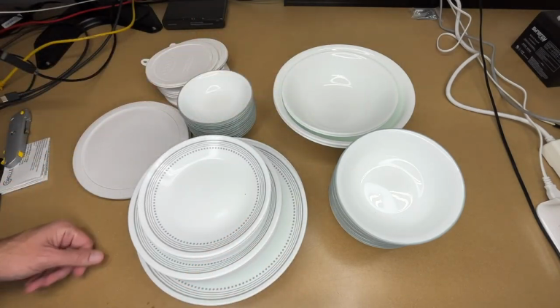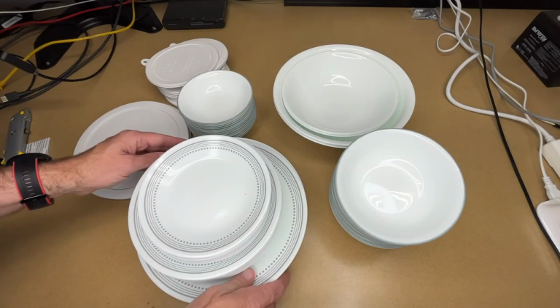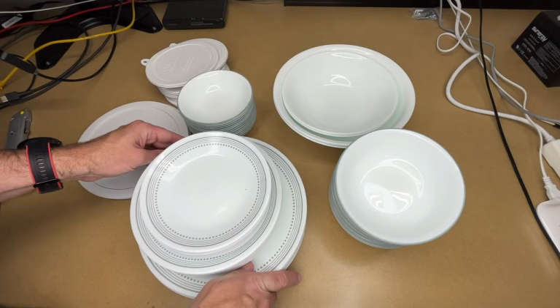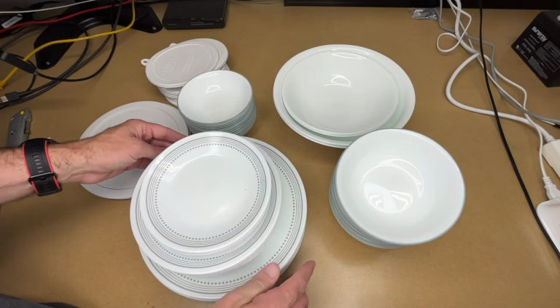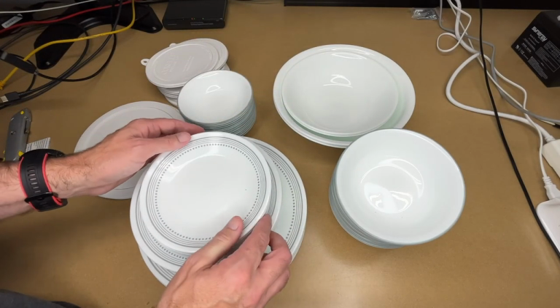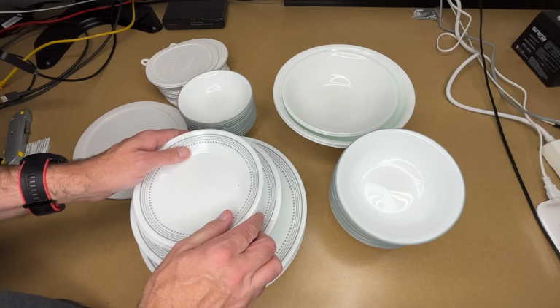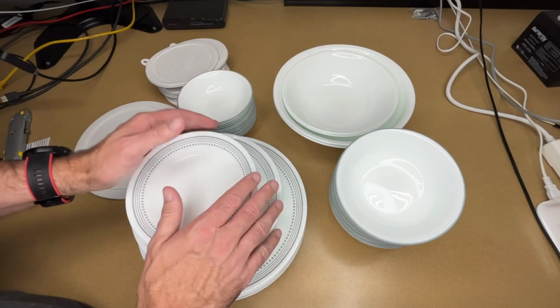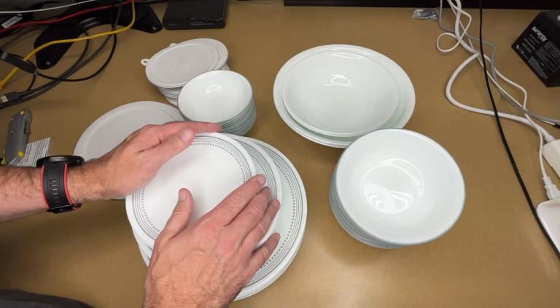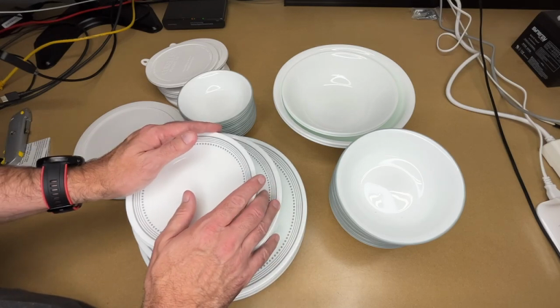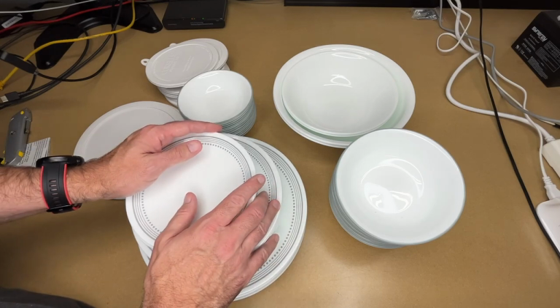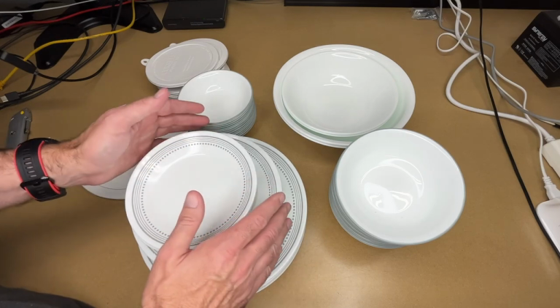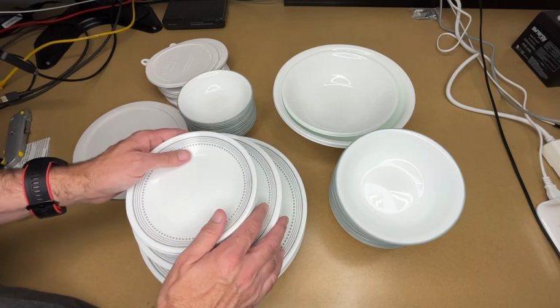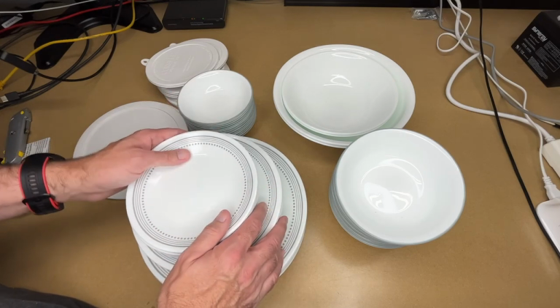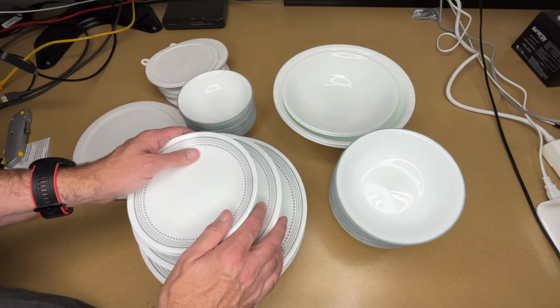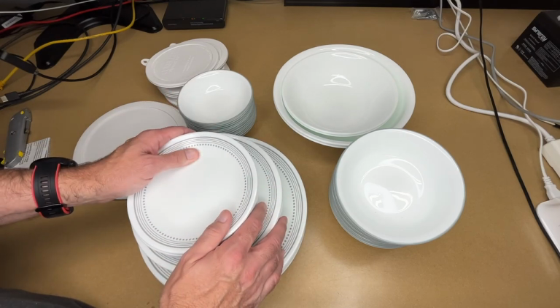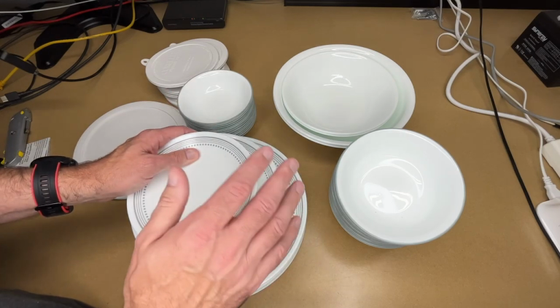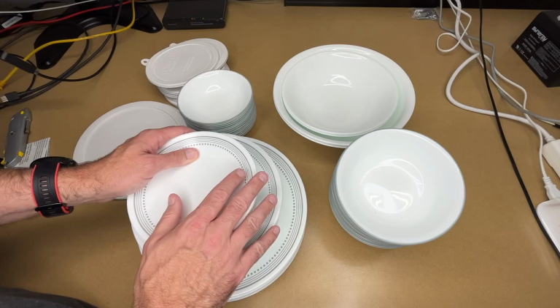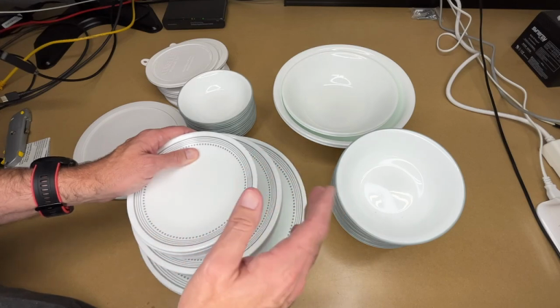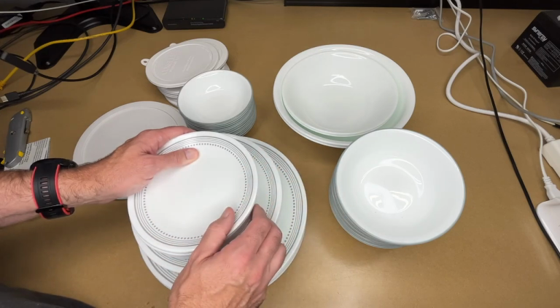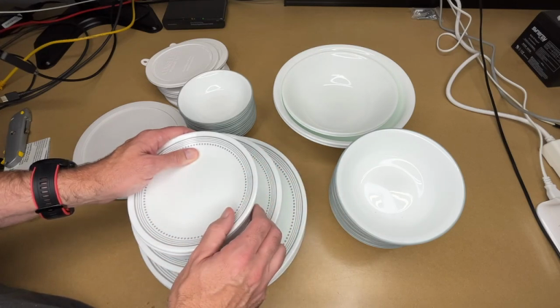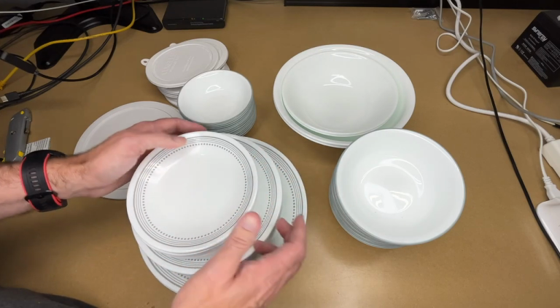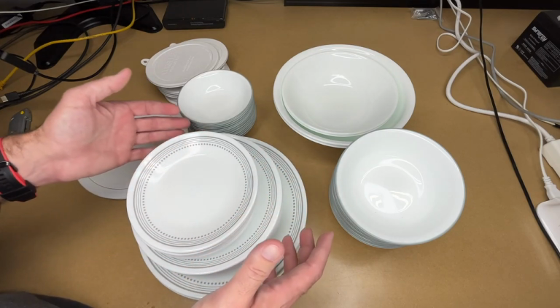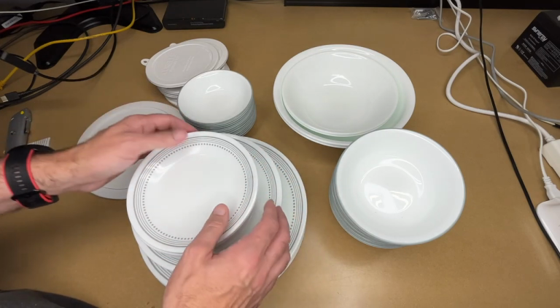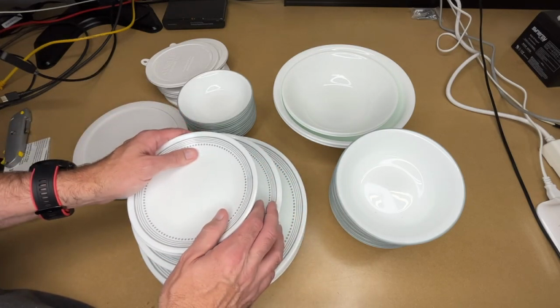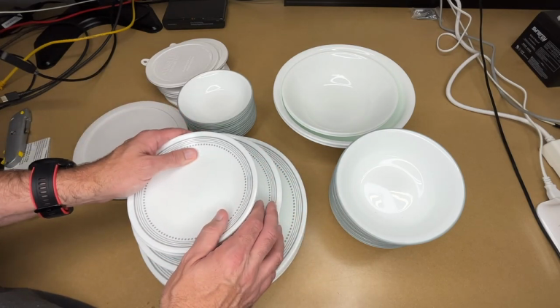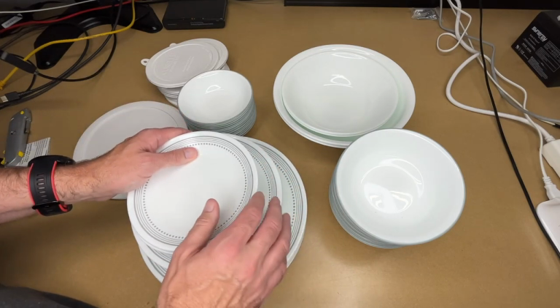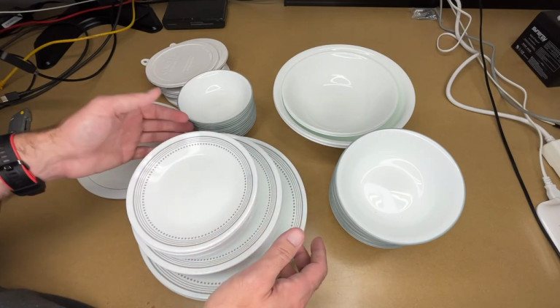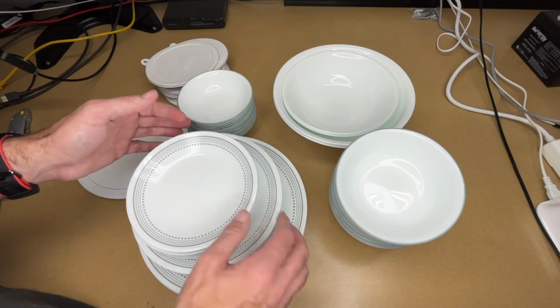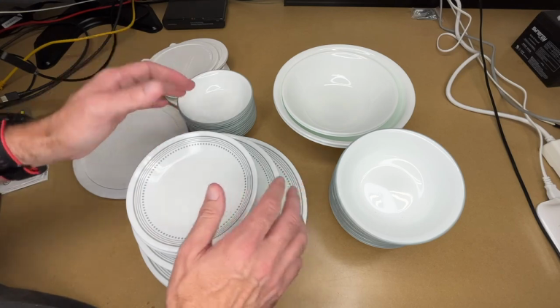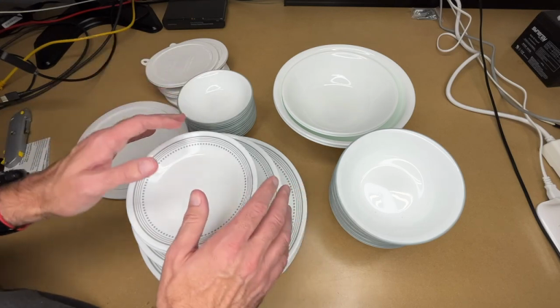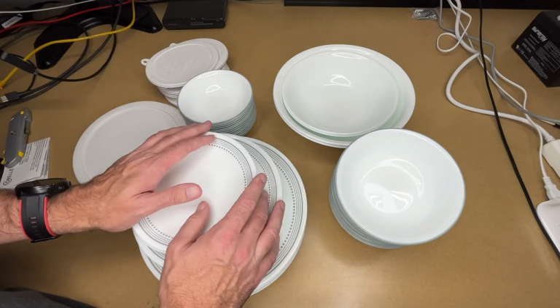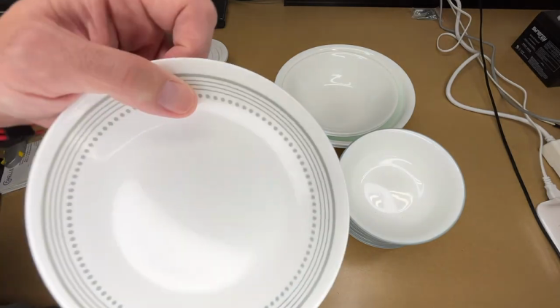We also had an eight-piece set before; this is a 12. I really like these dishes for daily use. They're very lightweight and very durable, and you can take them from the fridge to the microwave. They also seem to clean very well in the dishwasher — it's very rare that something comes out with food stuck to it.